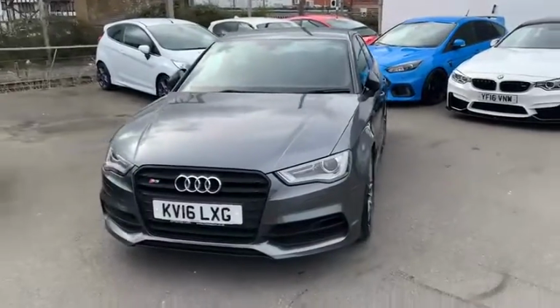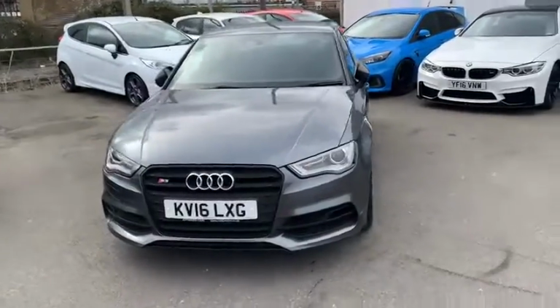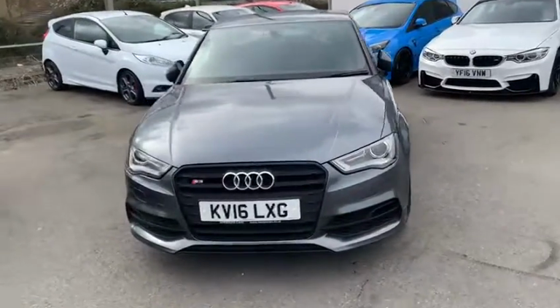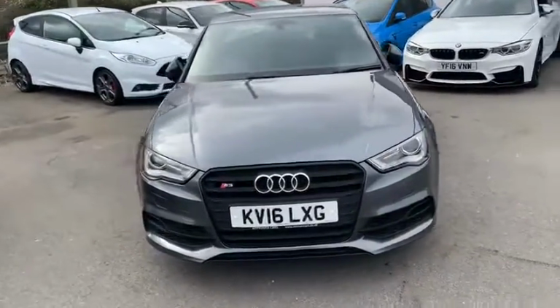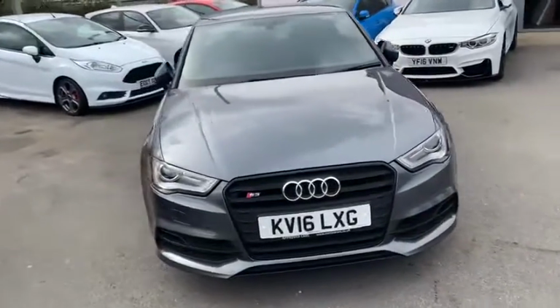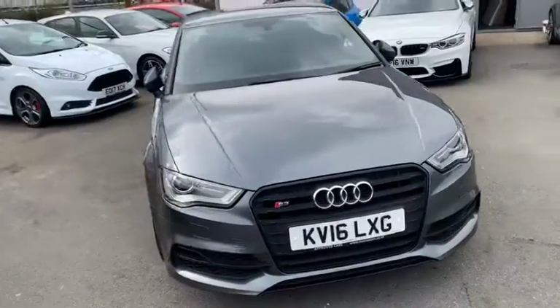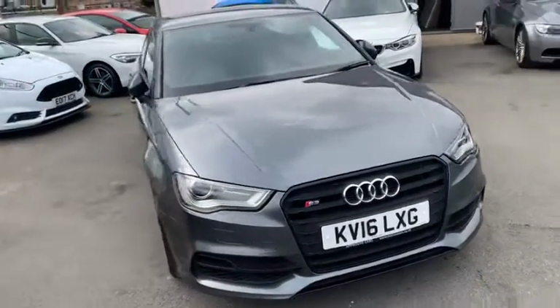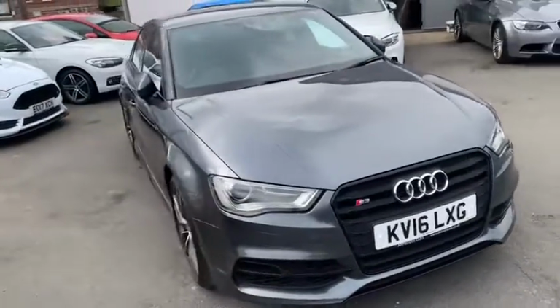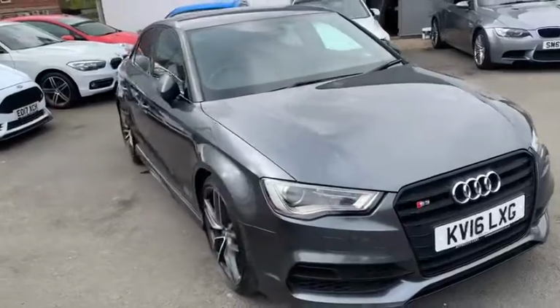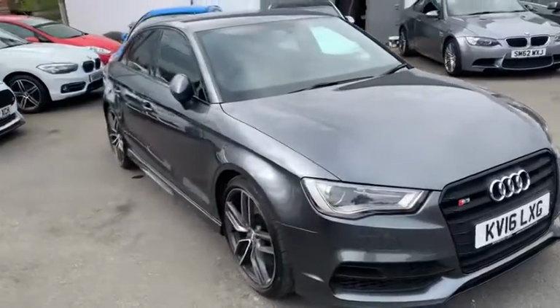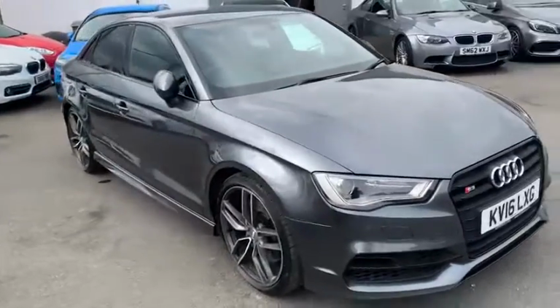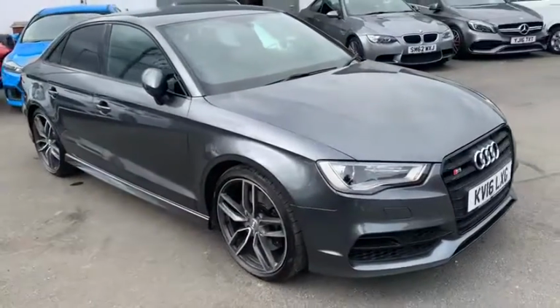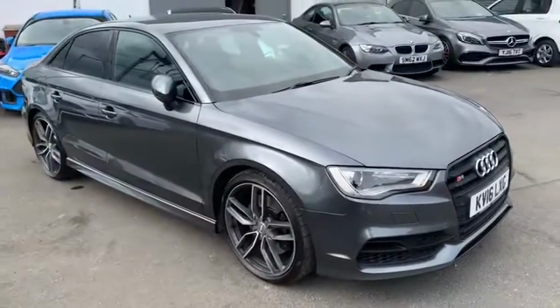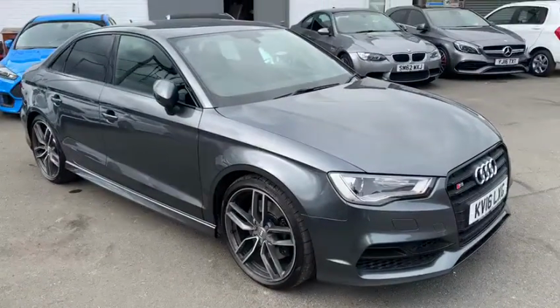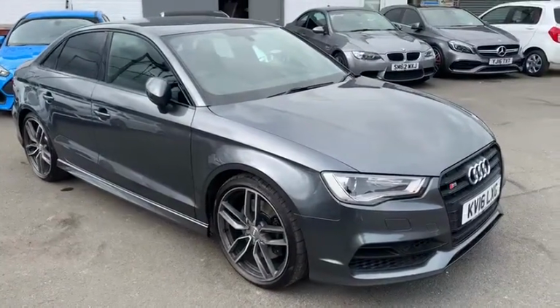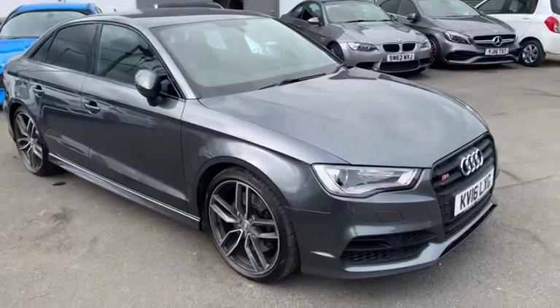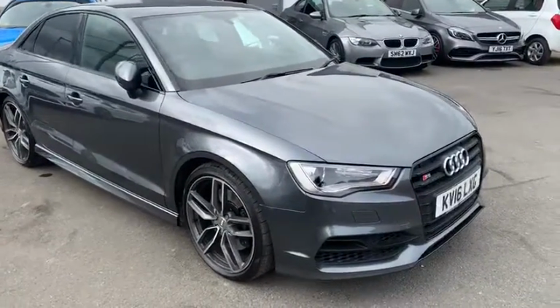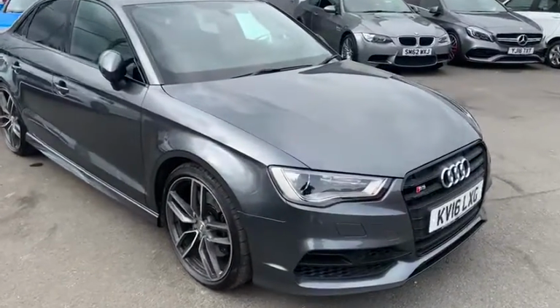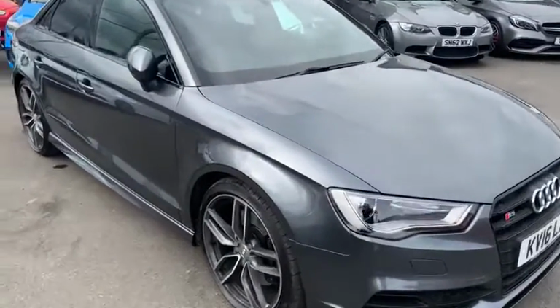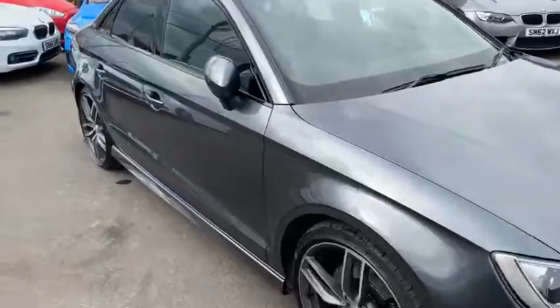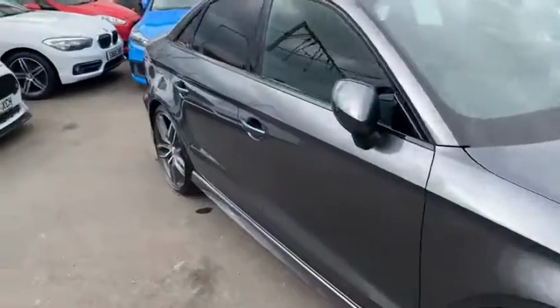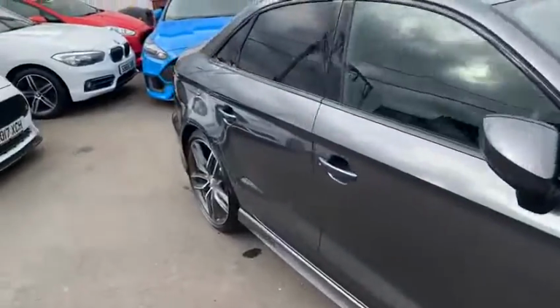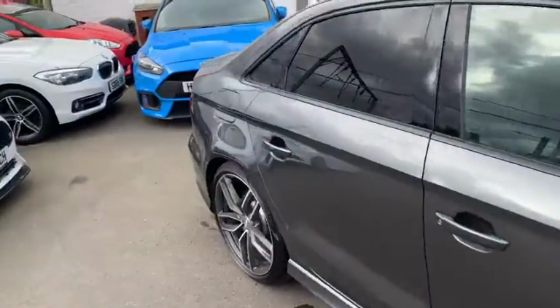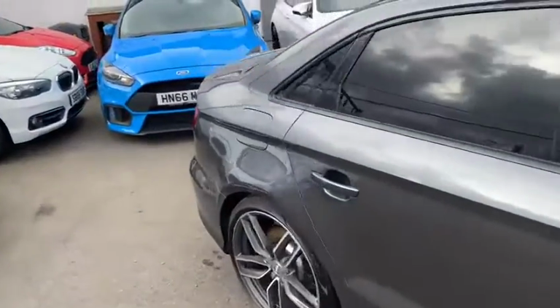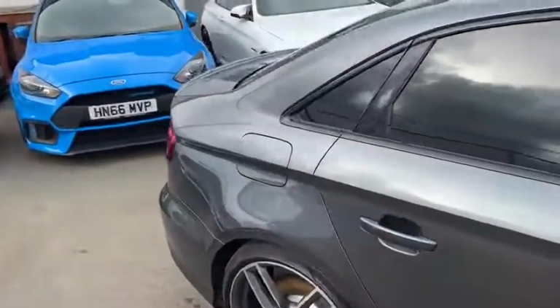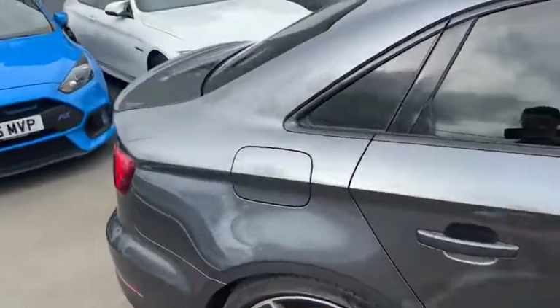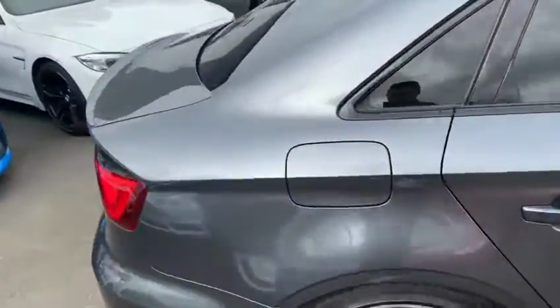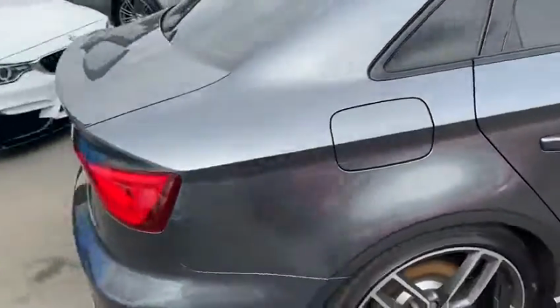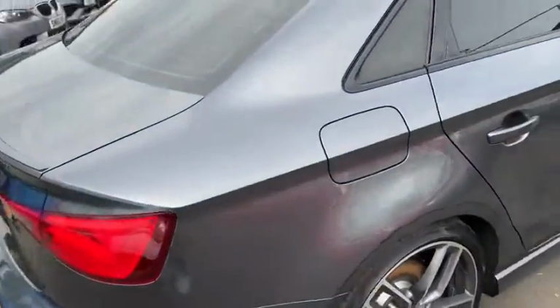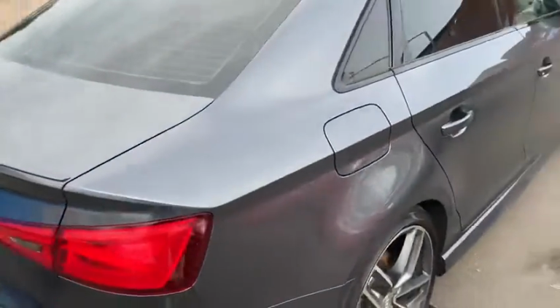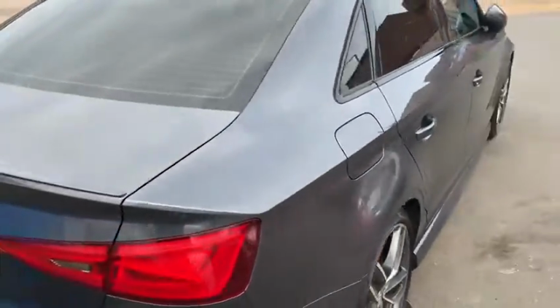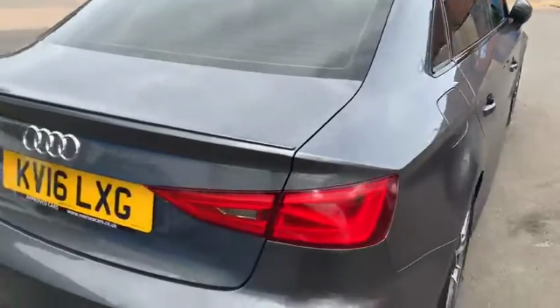Hi there, welcome to this walk-around video of our 2016 Audi S3 saloon. This is currently our only Audi S3 in stock. This is in a Daytona grey colour, which is a really nice colour. It will be in a black edition as well.